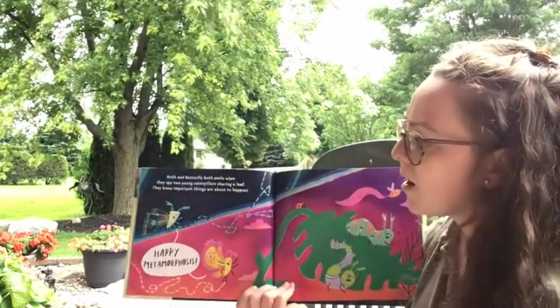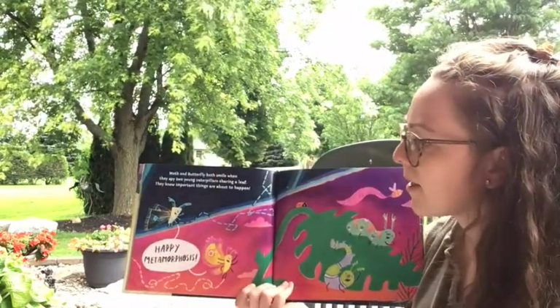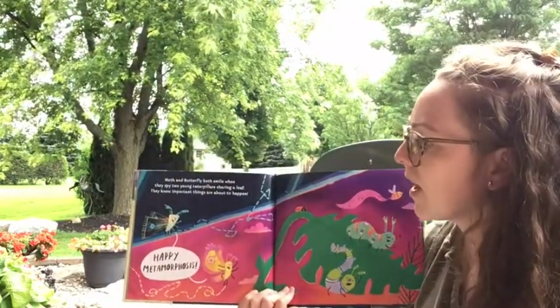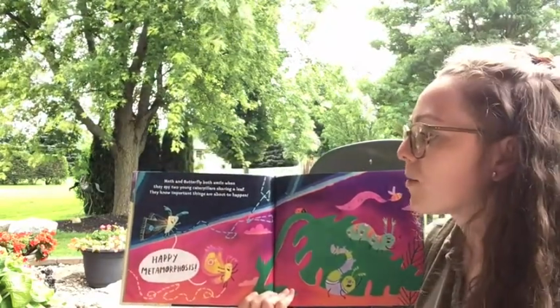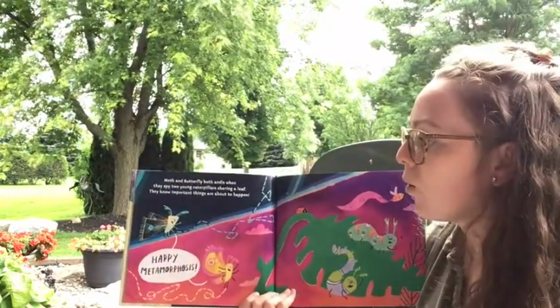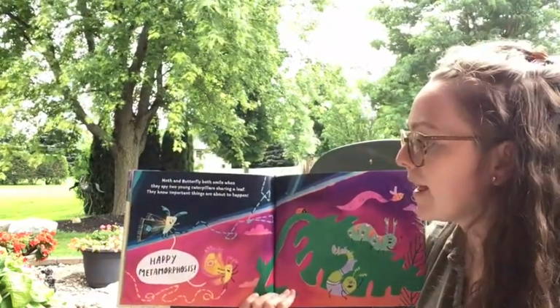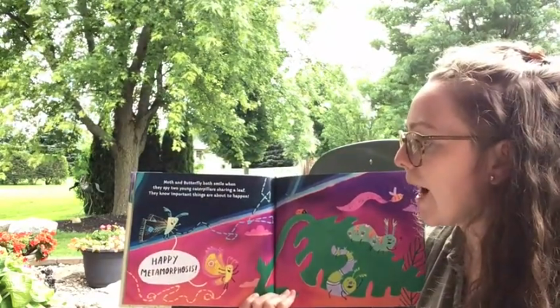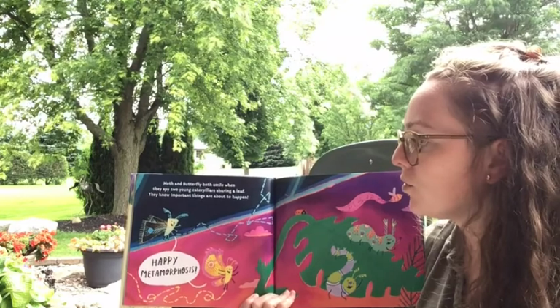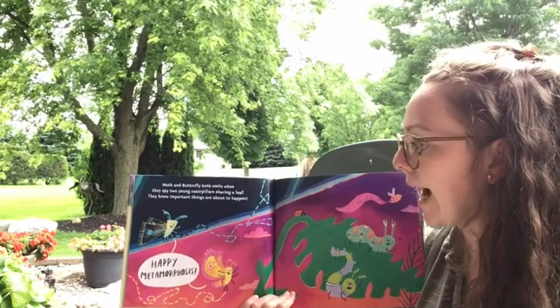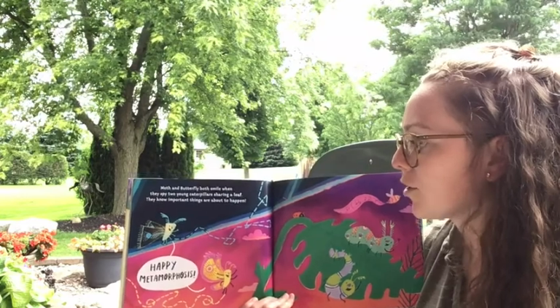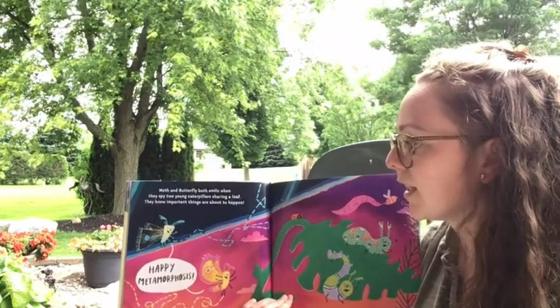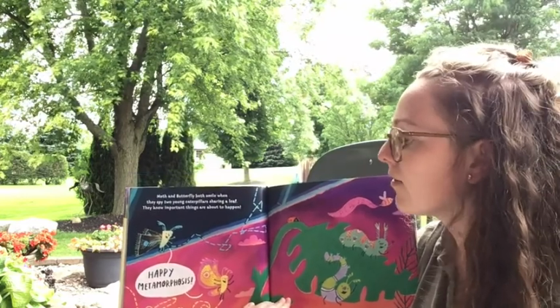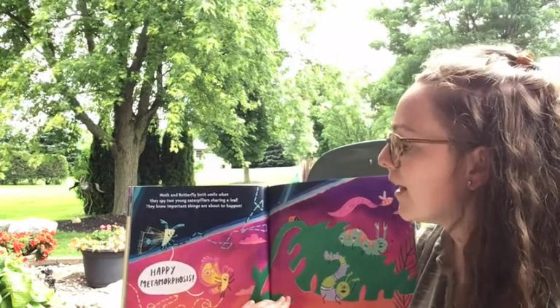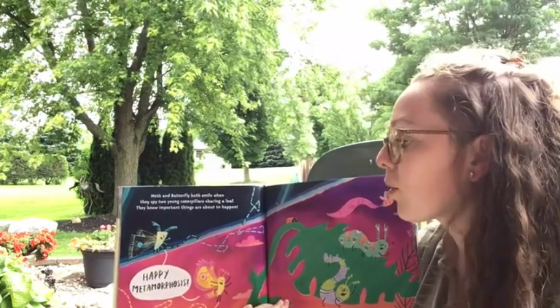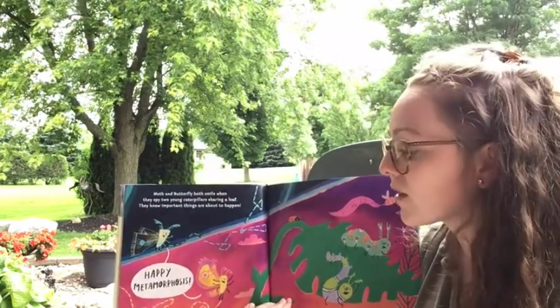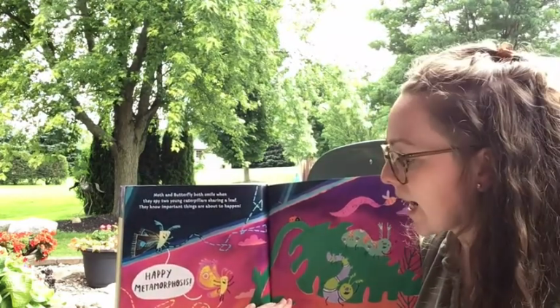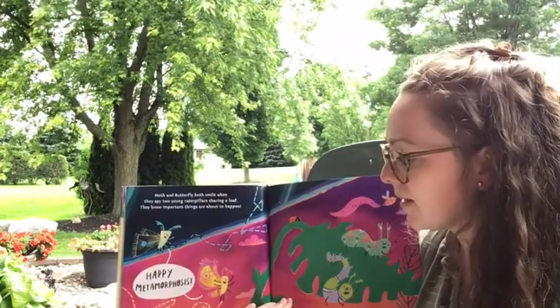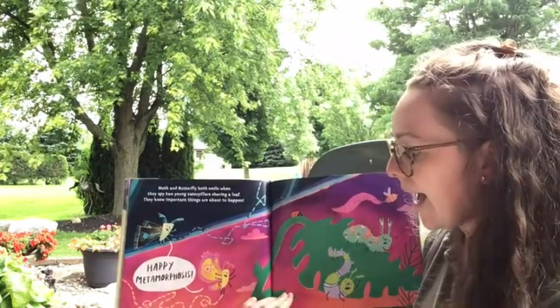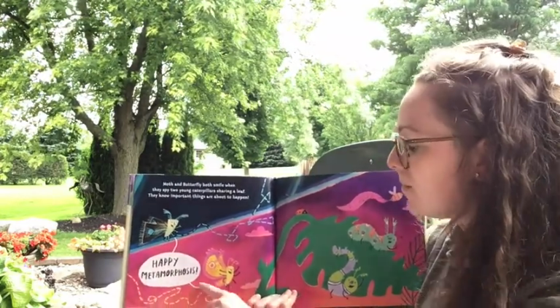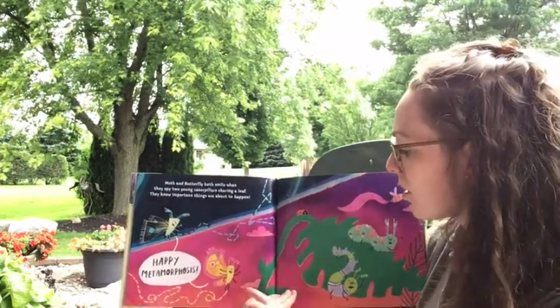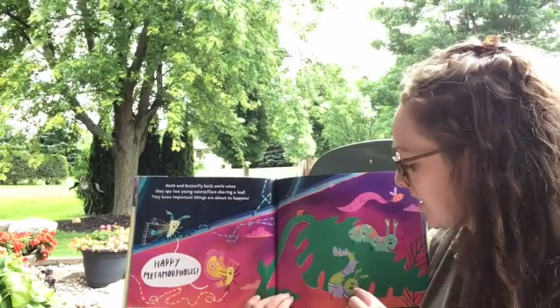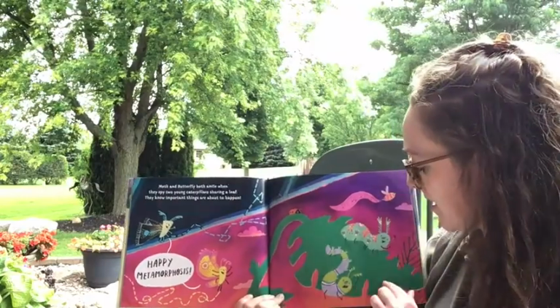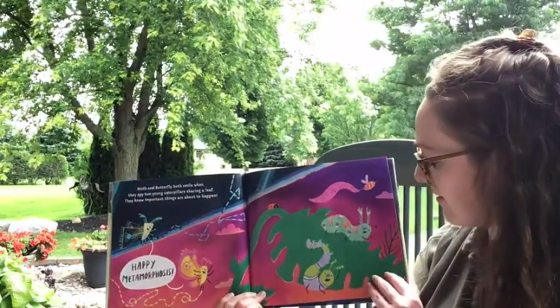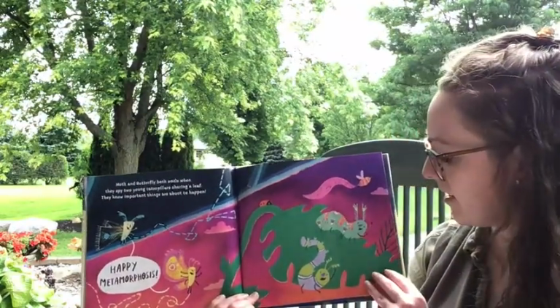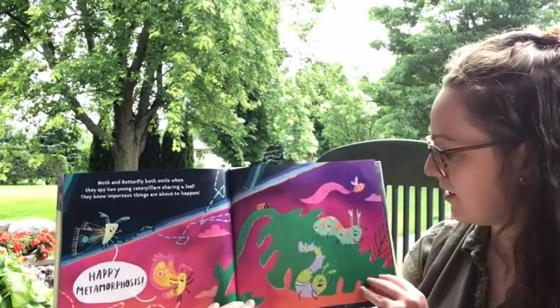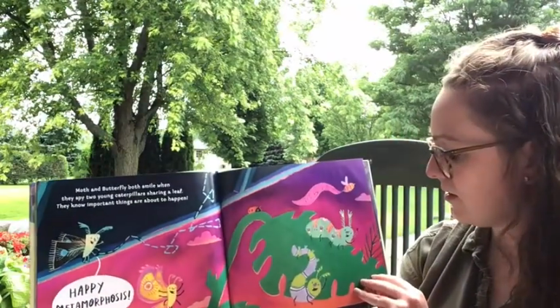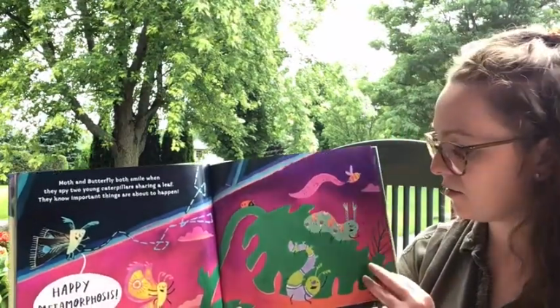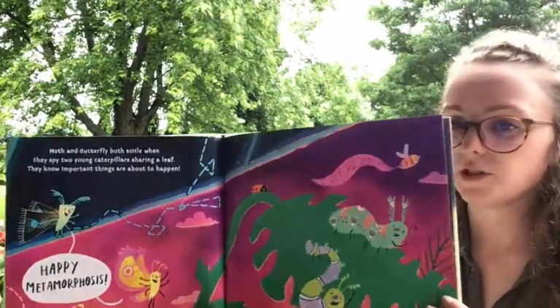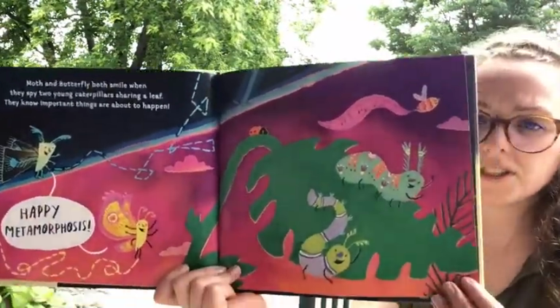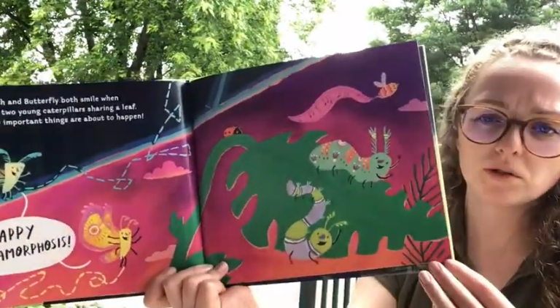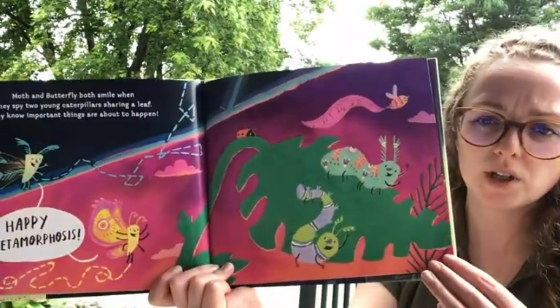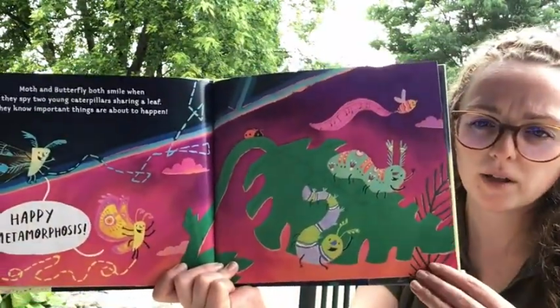'Moth and butterfly both smile when they spy two young caterpillars sharing a leaf. They know important things are about to happen. Happy metamorphosis, they say.' Do you notice something about those two caterpillars?